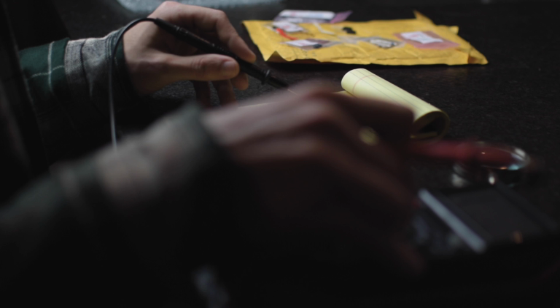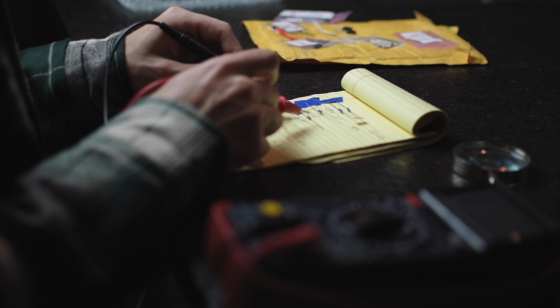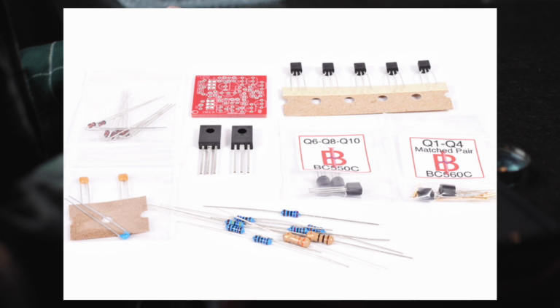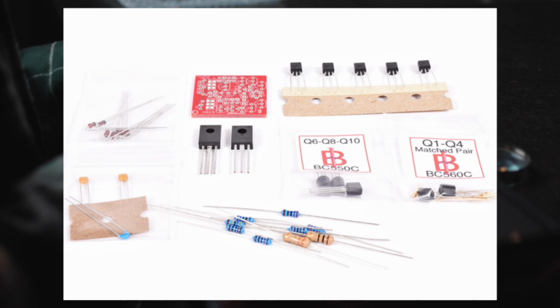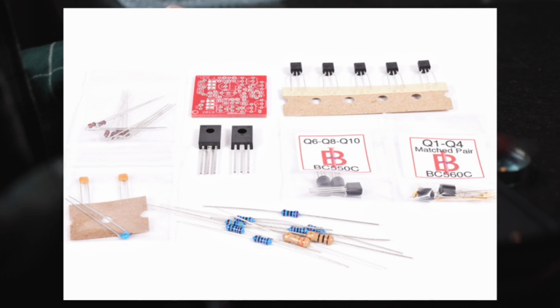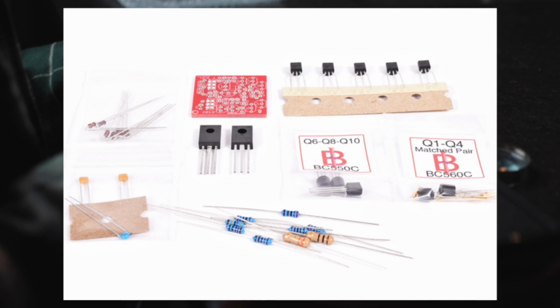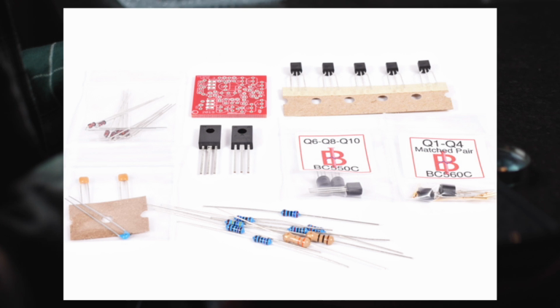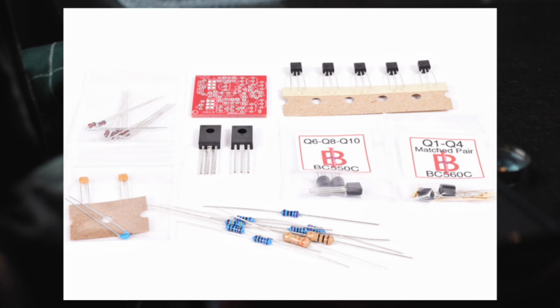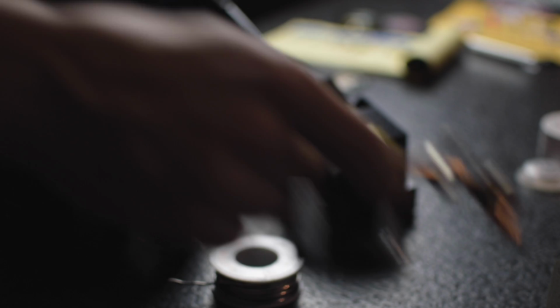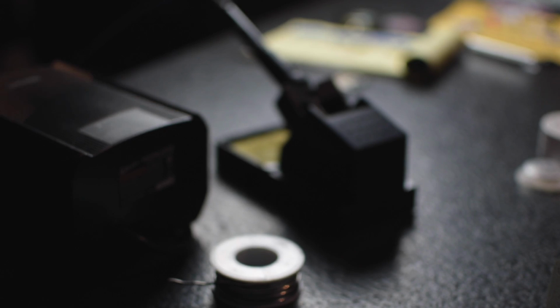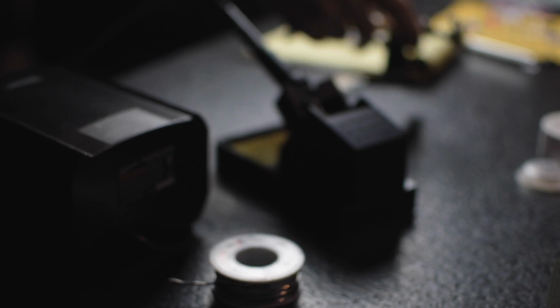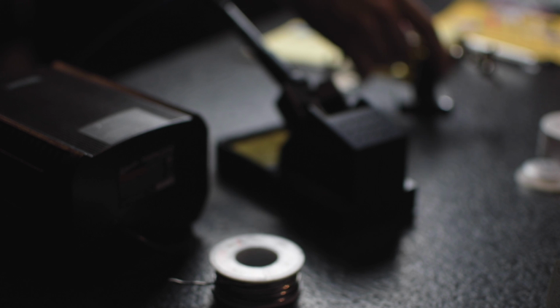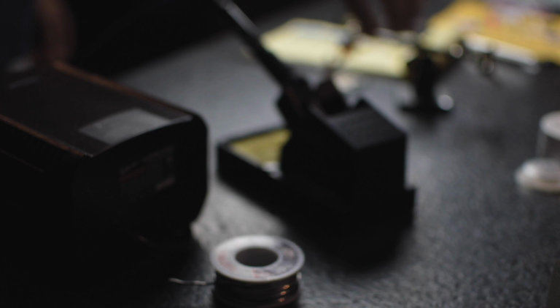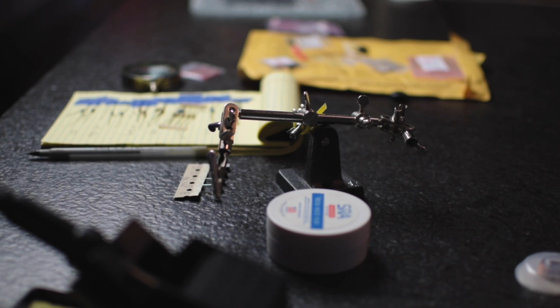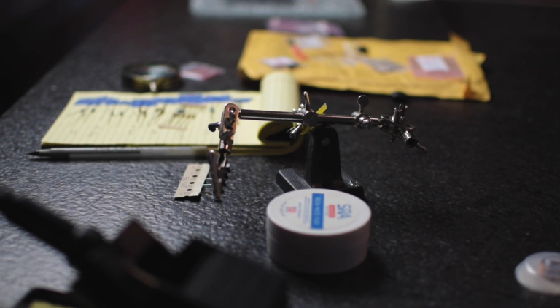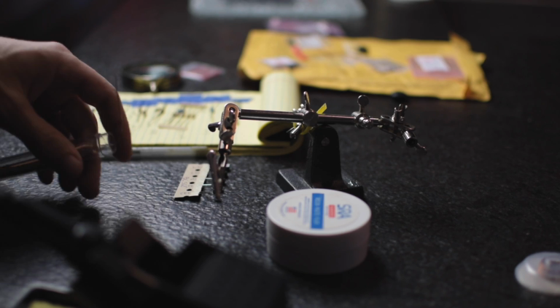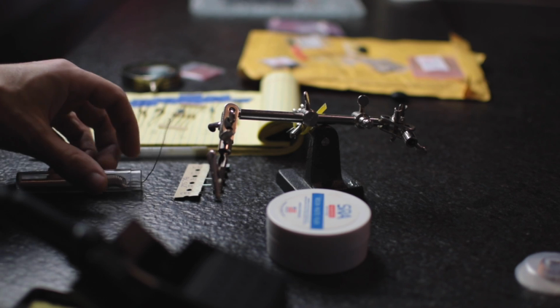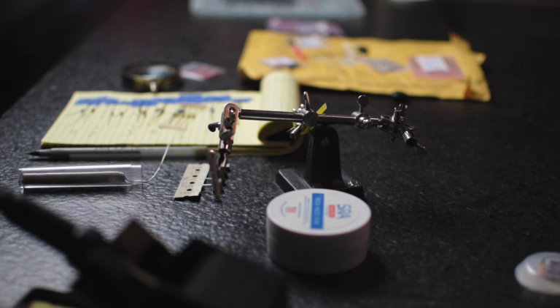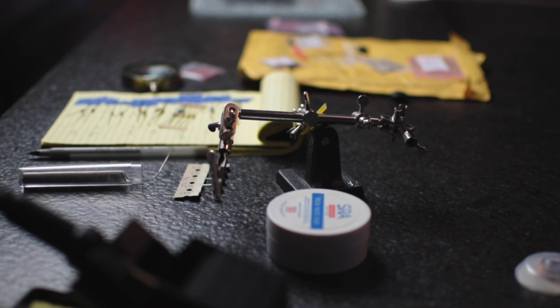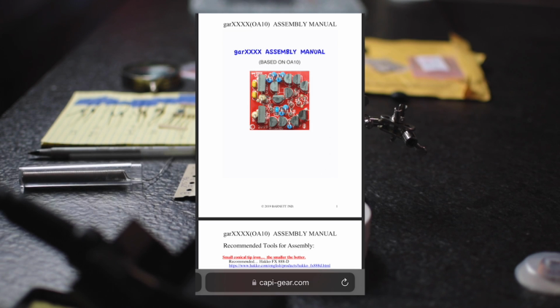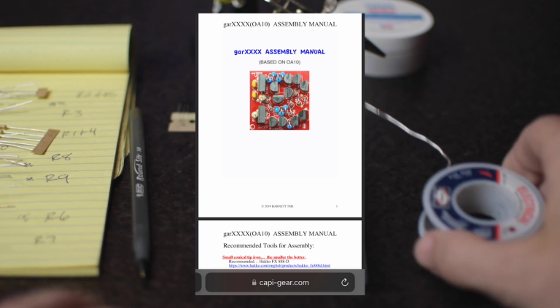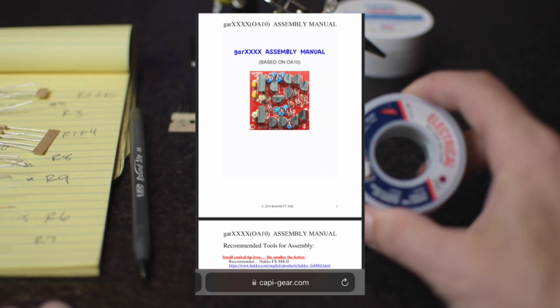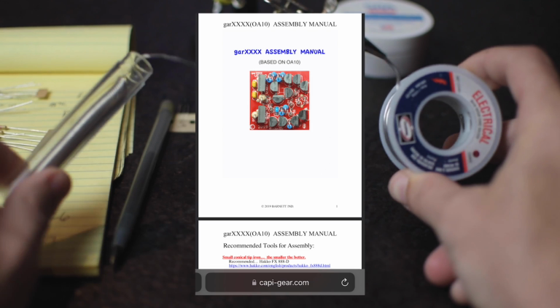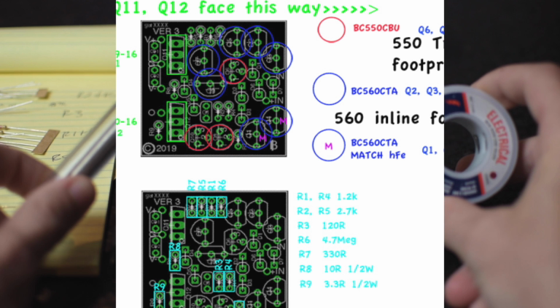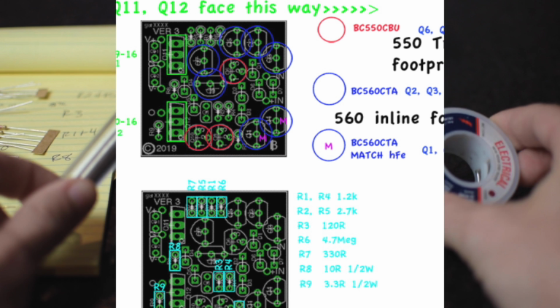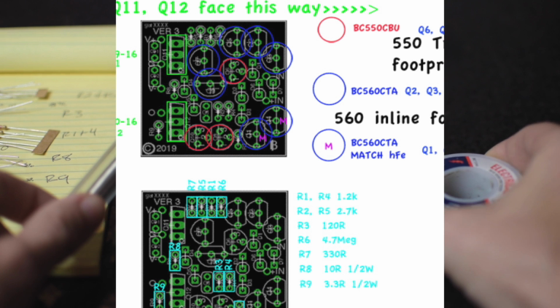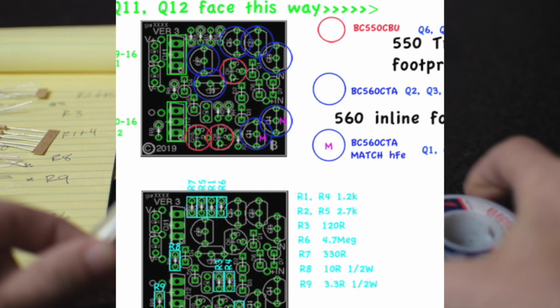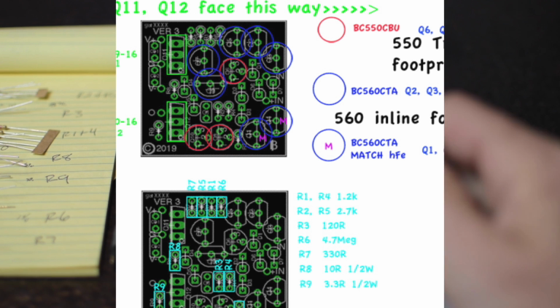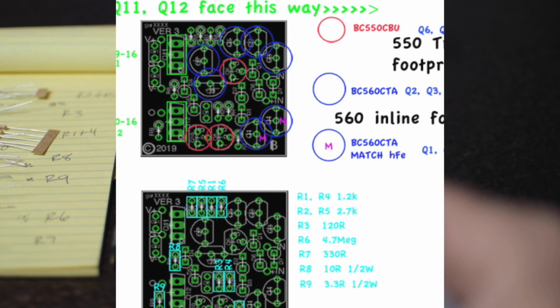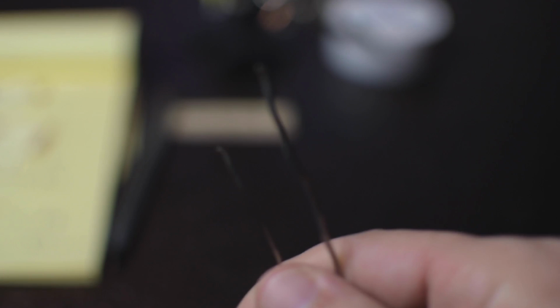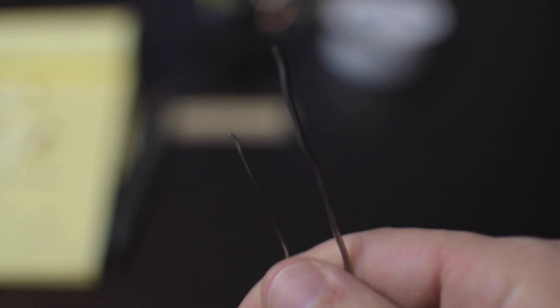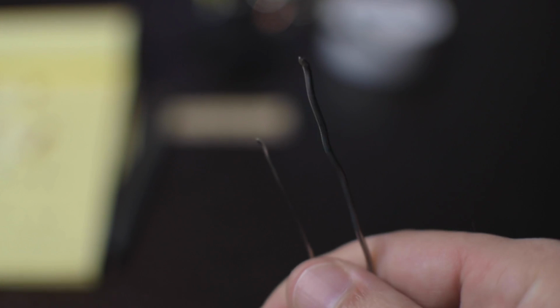The kit comes with everything — transistors, resistors, capacitors. It is not necessarily beginner level solder work. The solder you have to use with it is super small. But the directions from Cappie are some of the best out there — it even specifies the diameter of the solder.